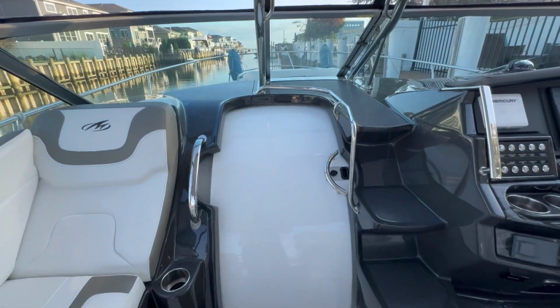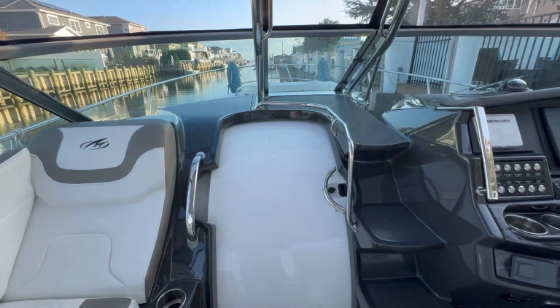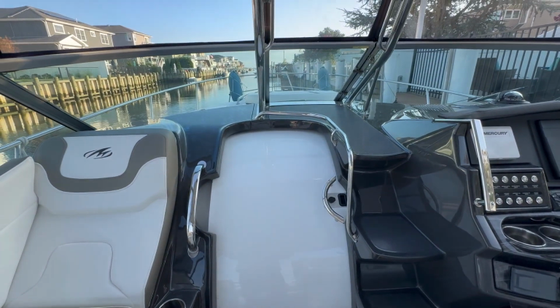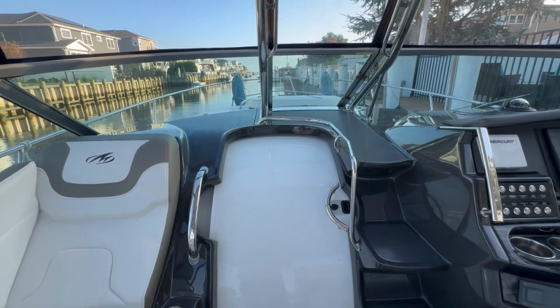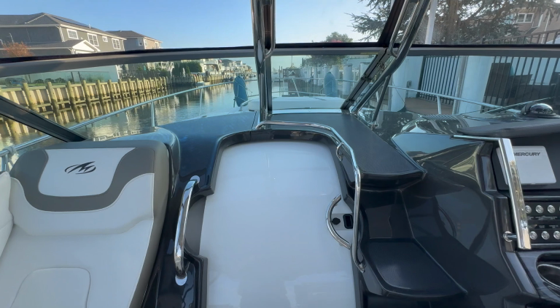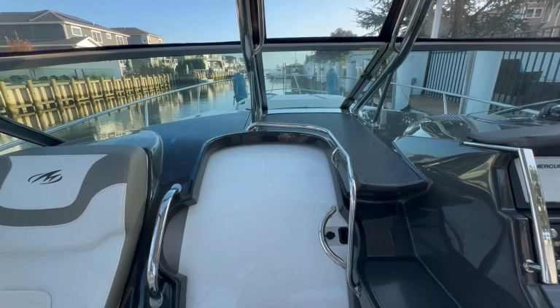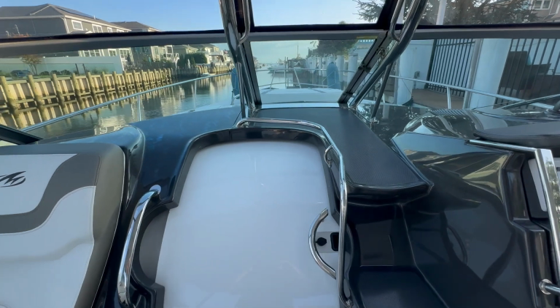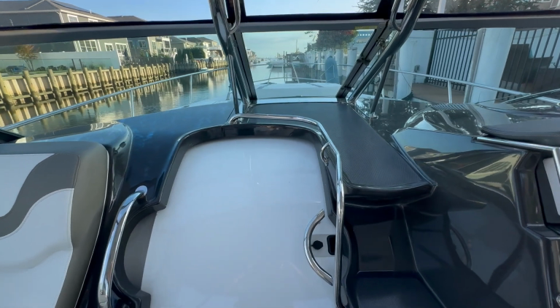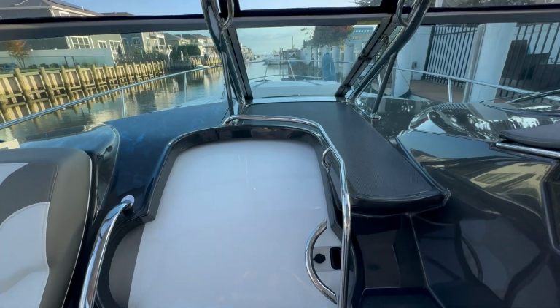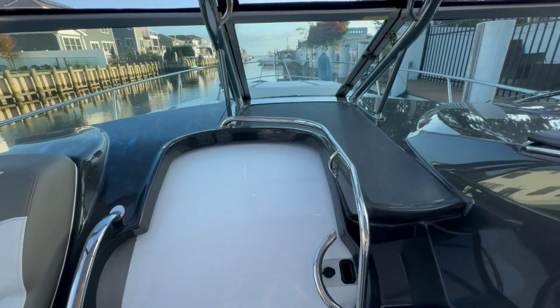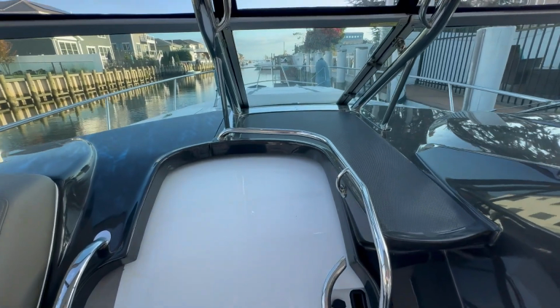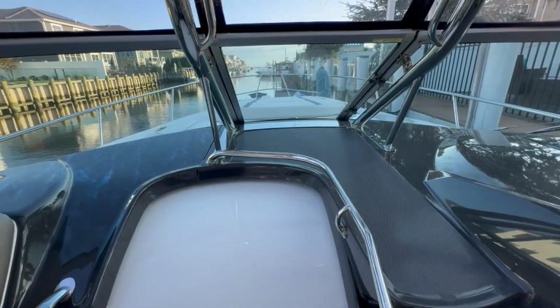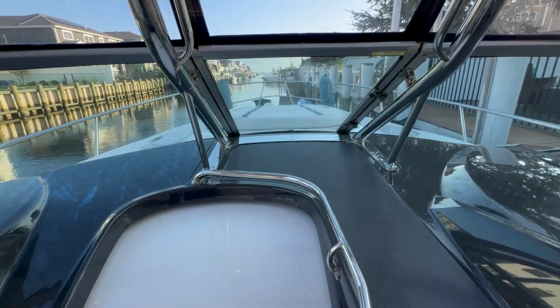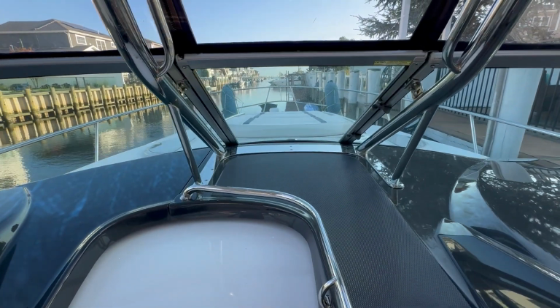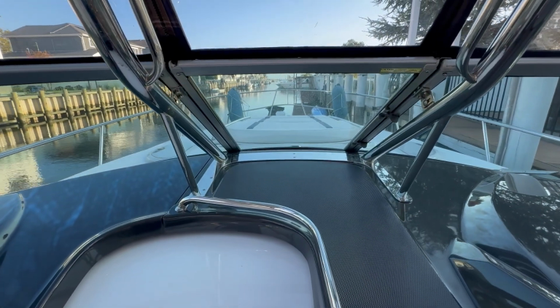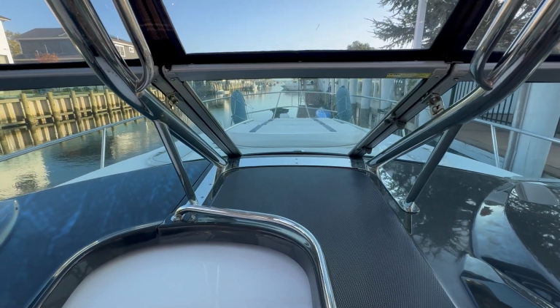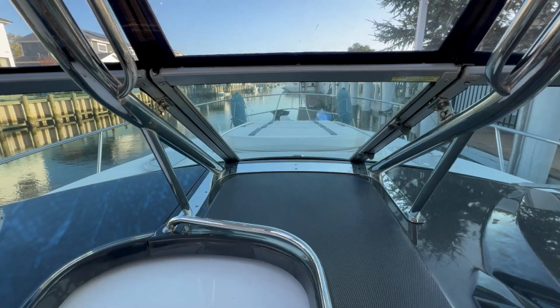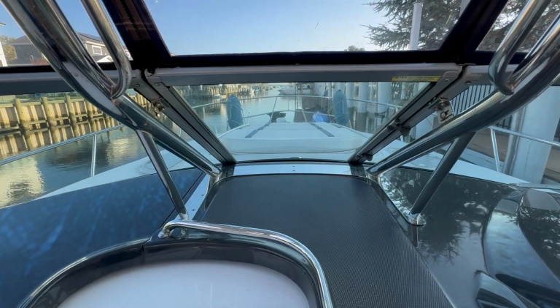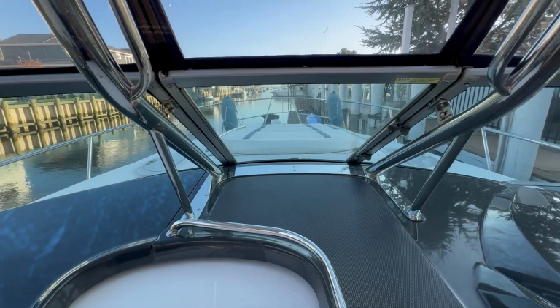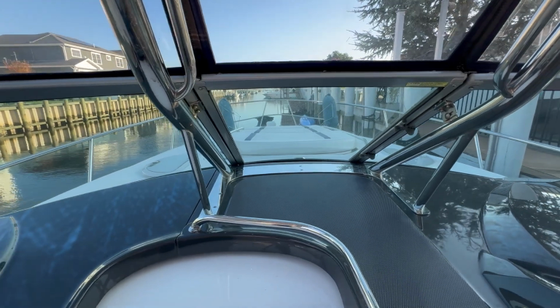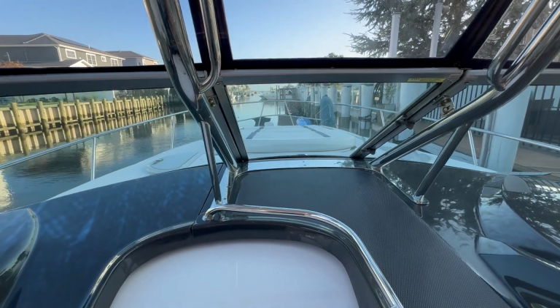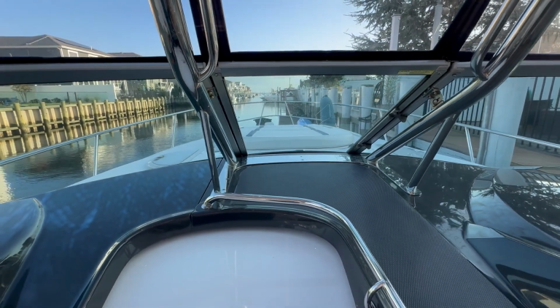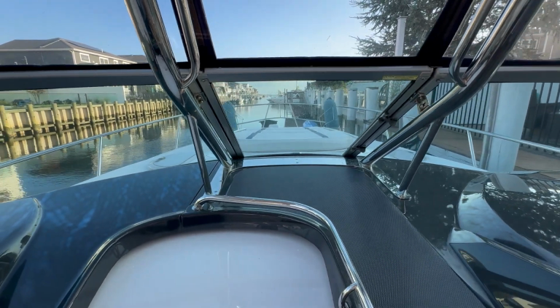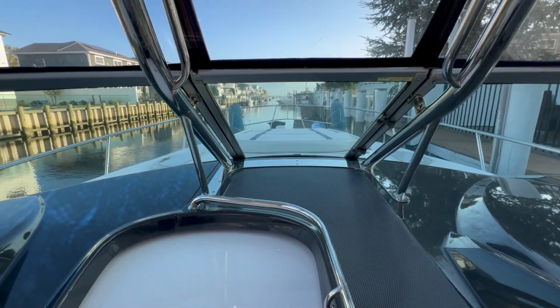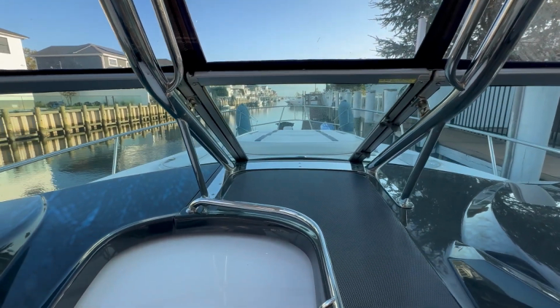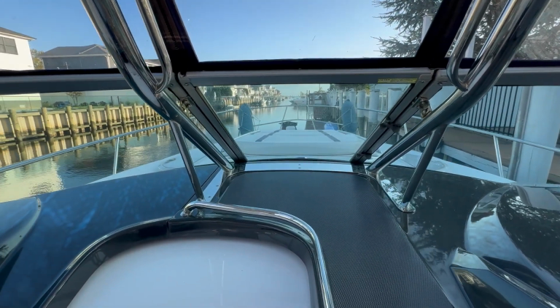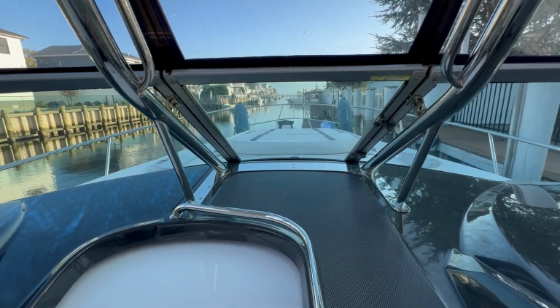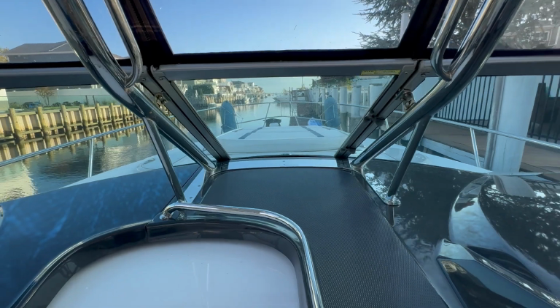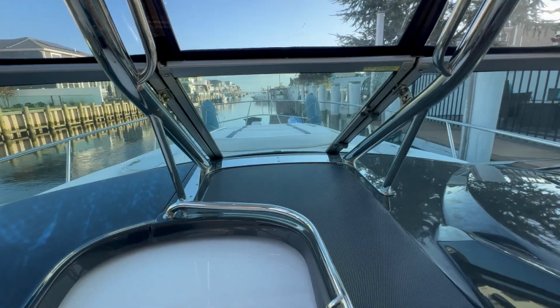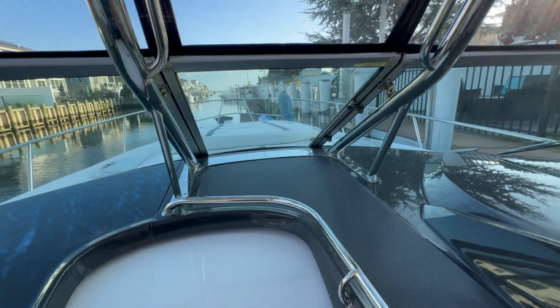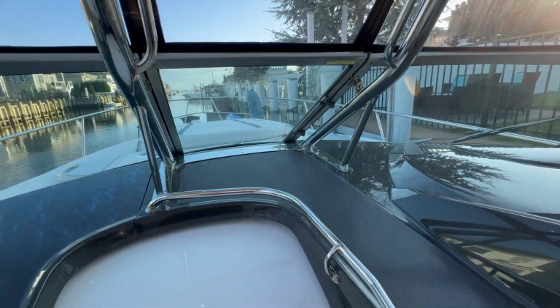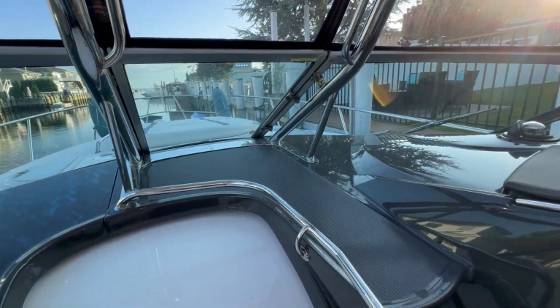You can walk through right from here using the steps independent of the cabin door, right to the forward deck, and also lounge on the deck with that bow cushion.